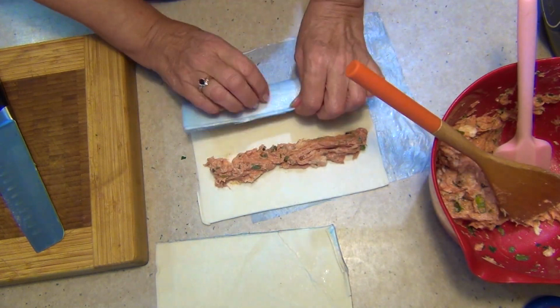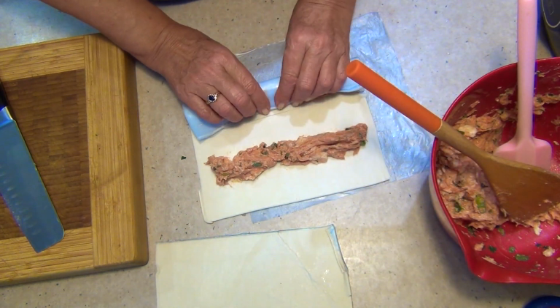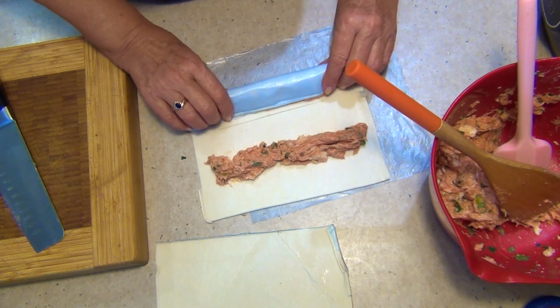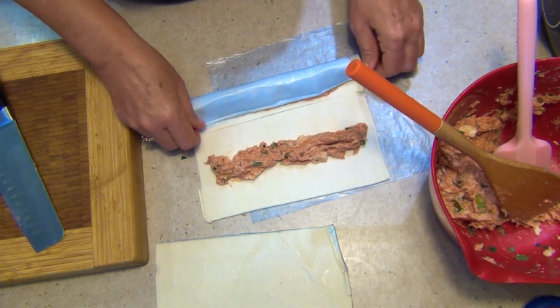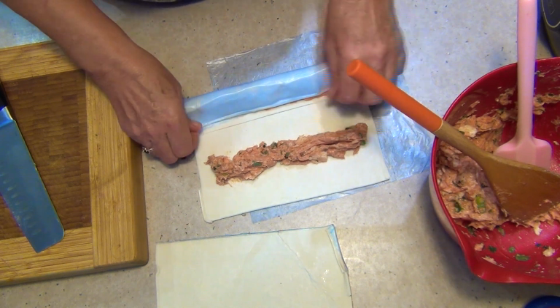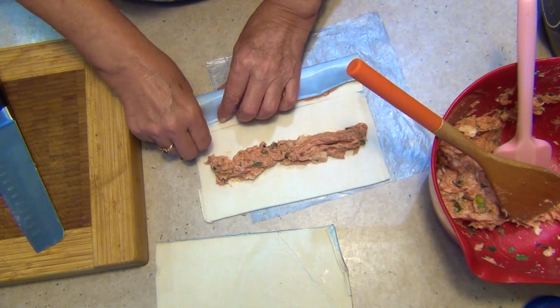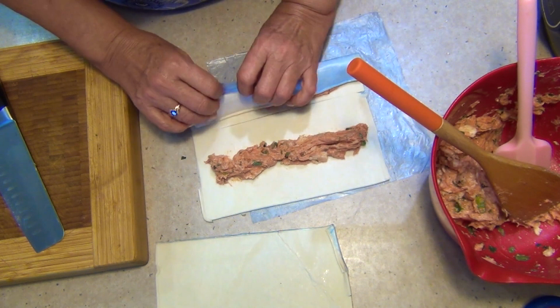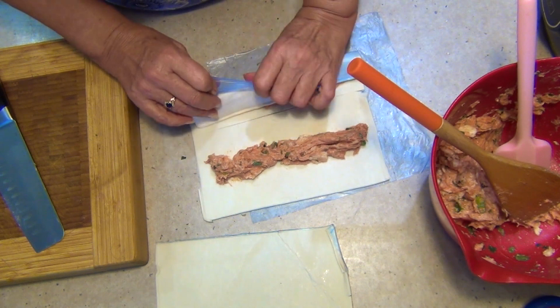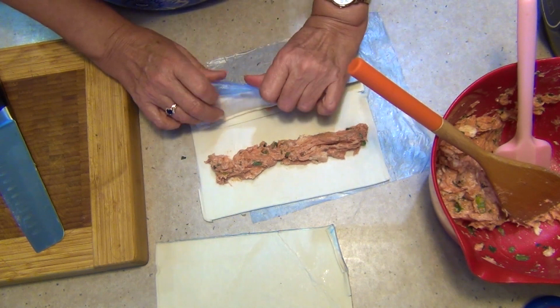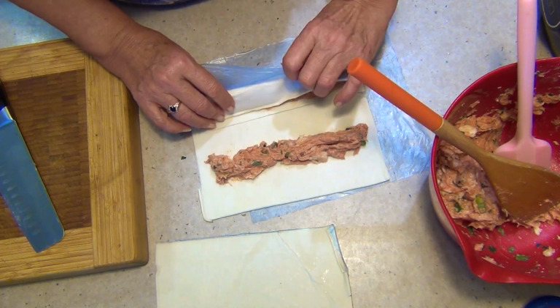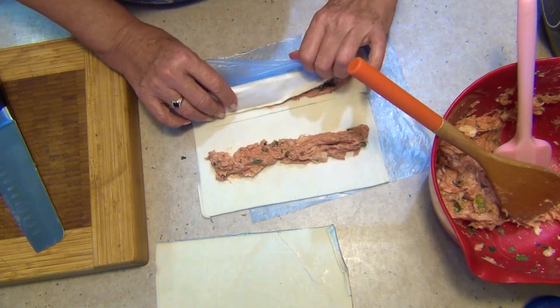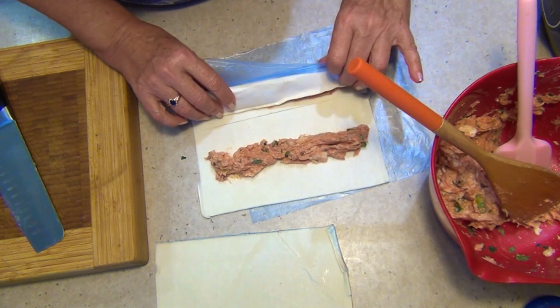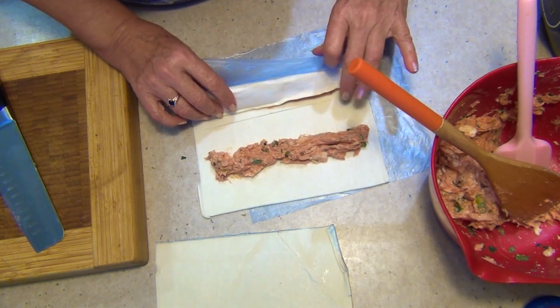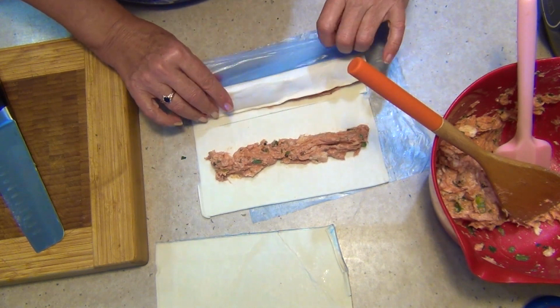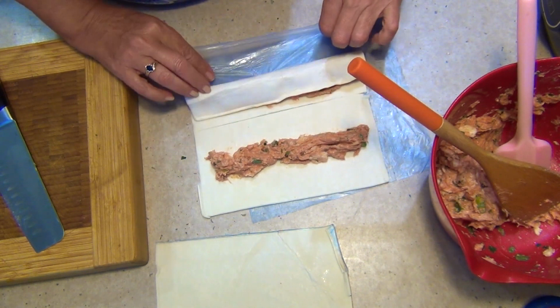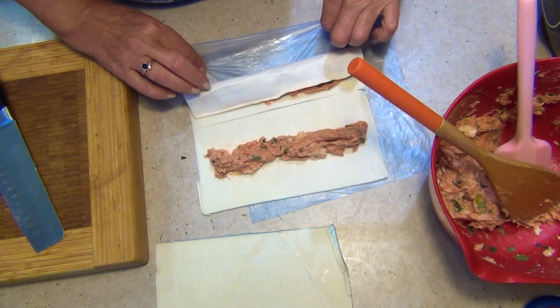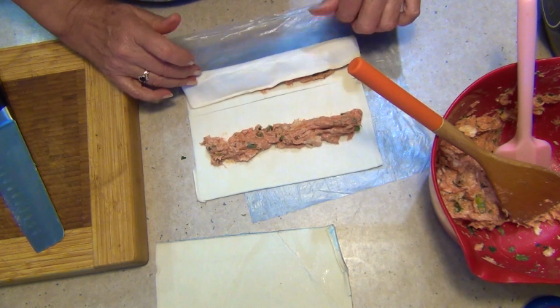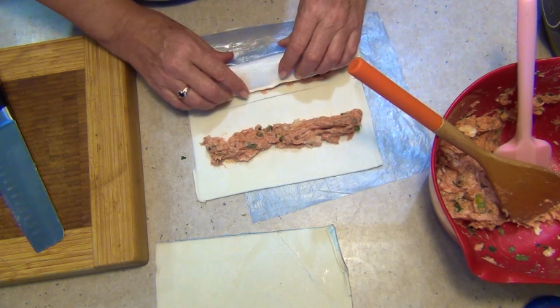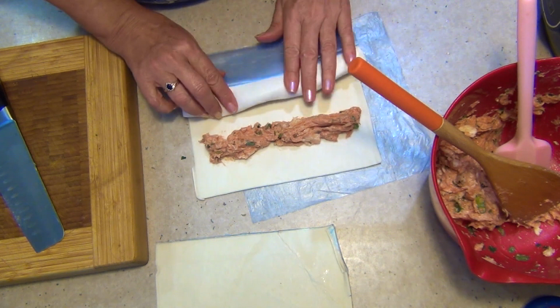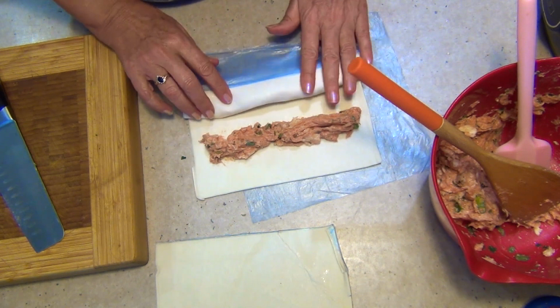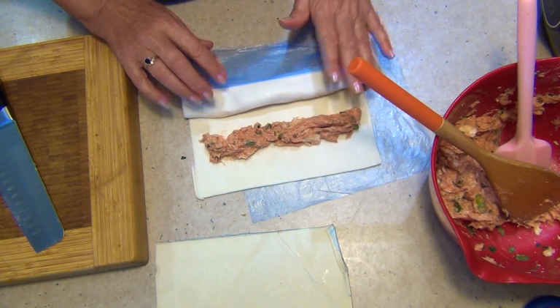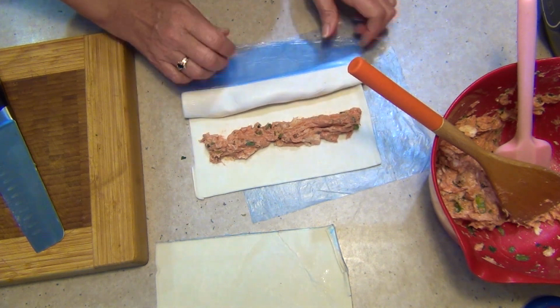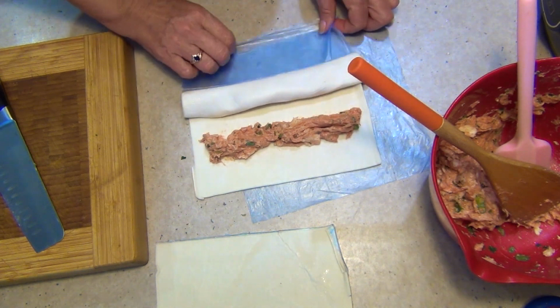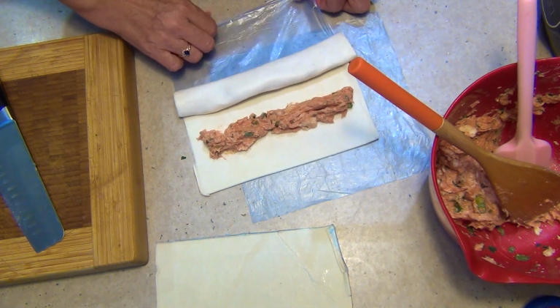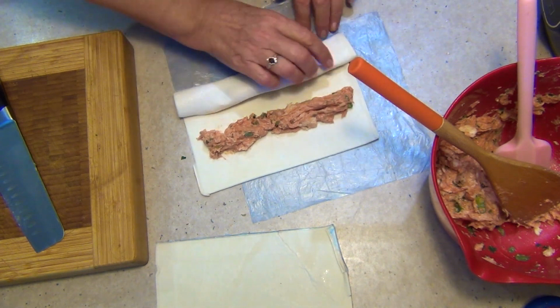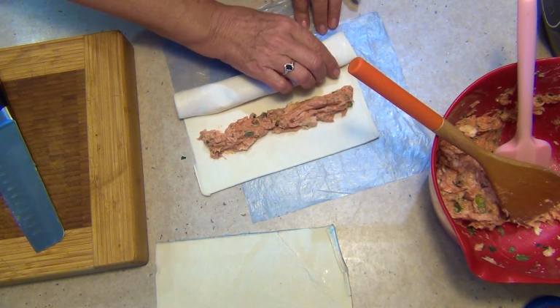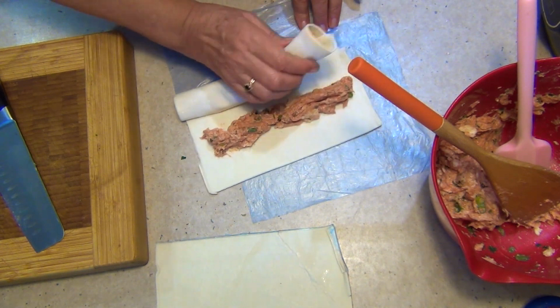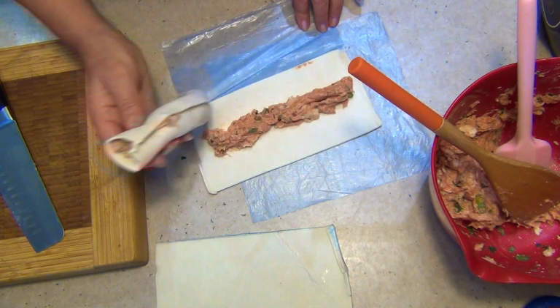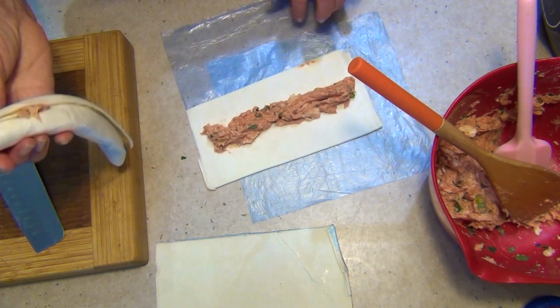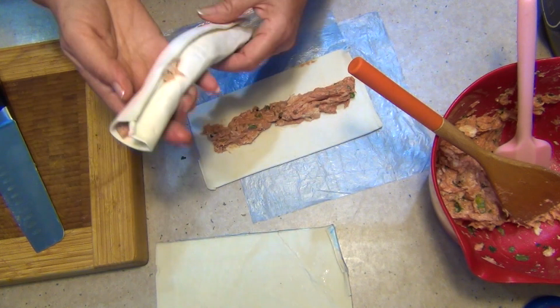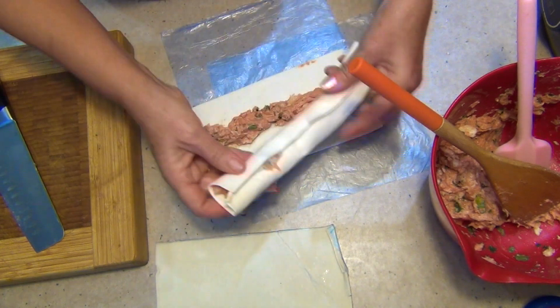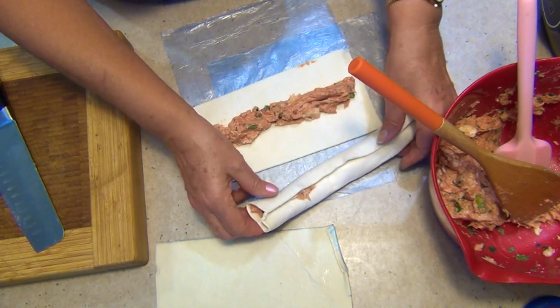Fold it over. And you can freeze these ahead of time — just thaw them when needed. Wrap them individually in plastic wrap or any non-stick wrapping, and you can take them out and cook them when you're ready. But you have to thaw them first.